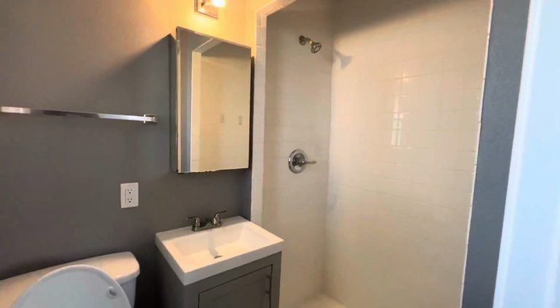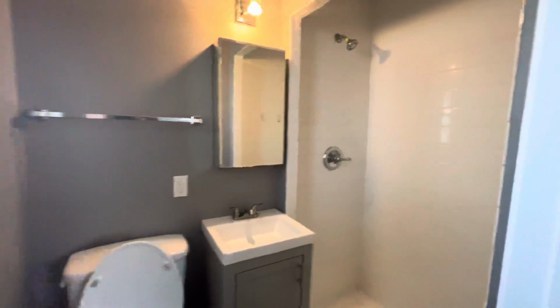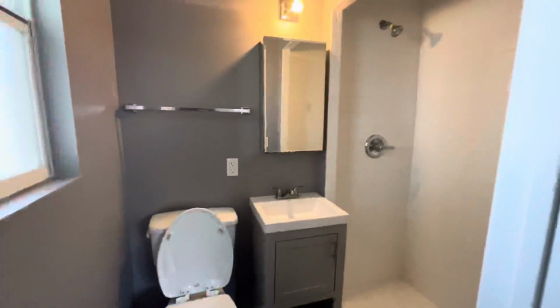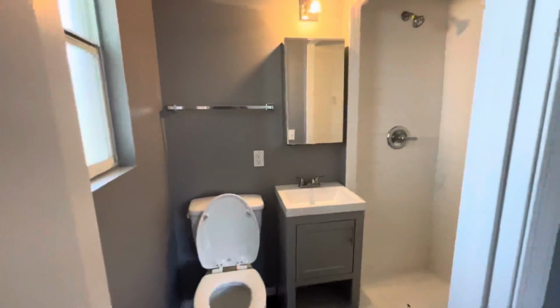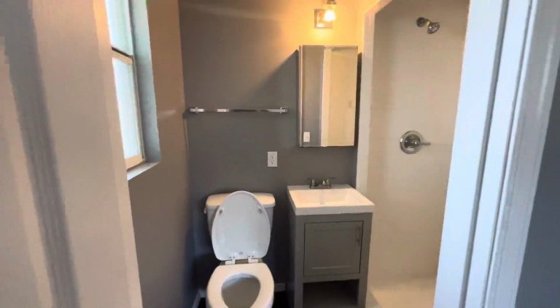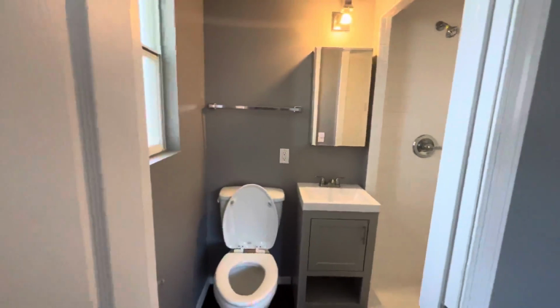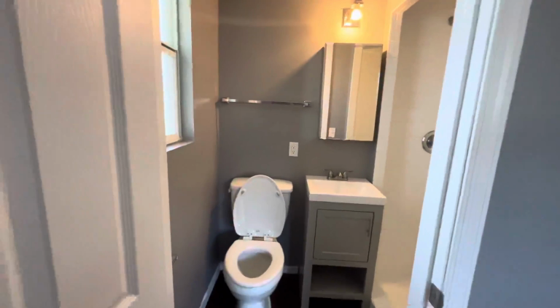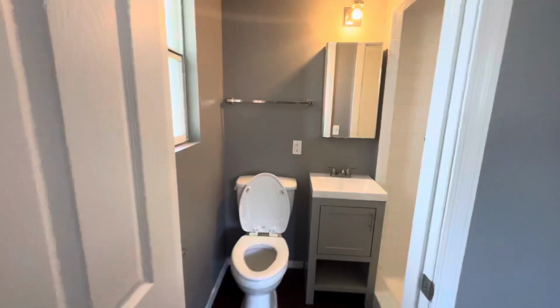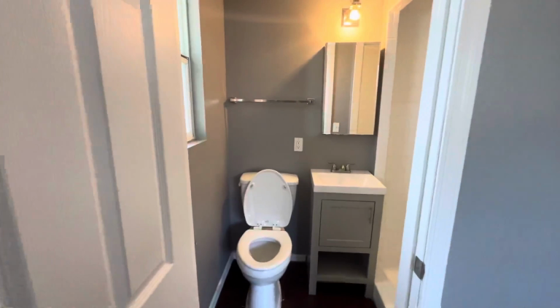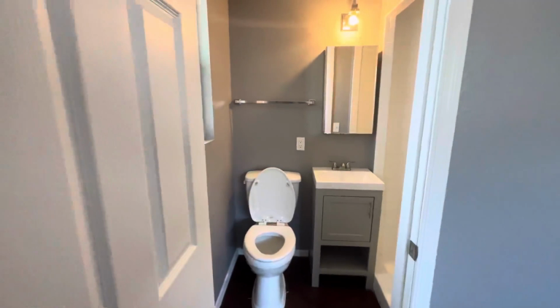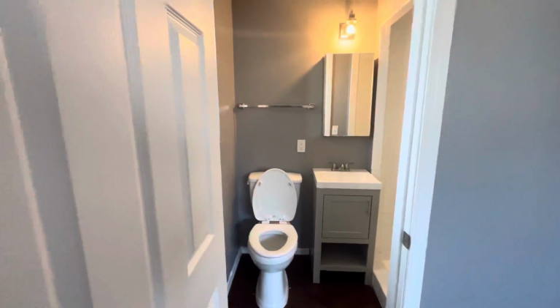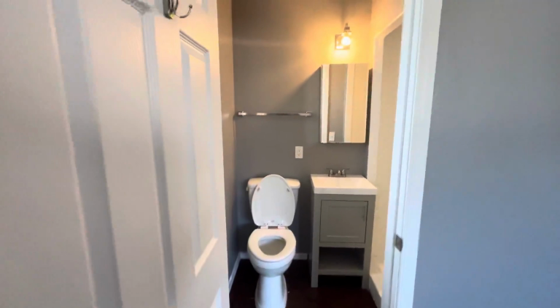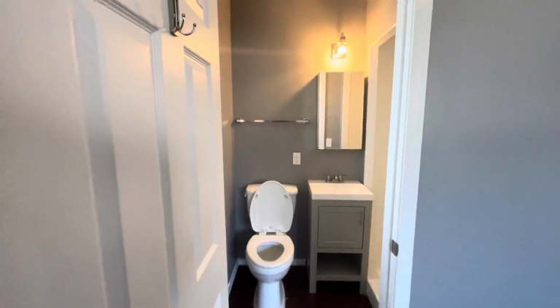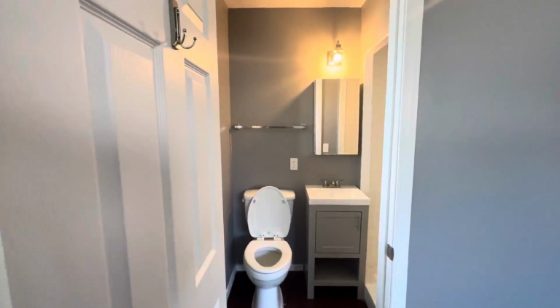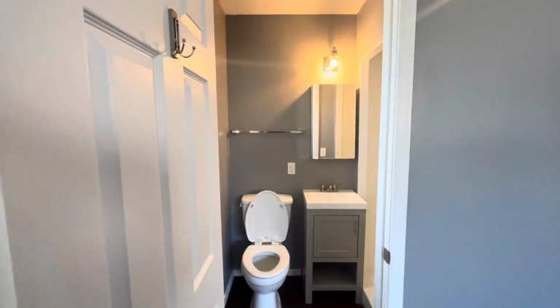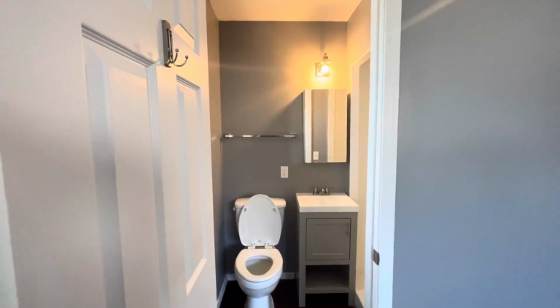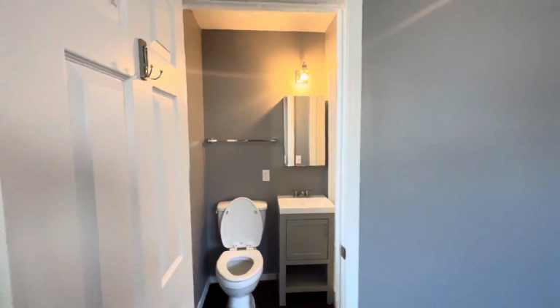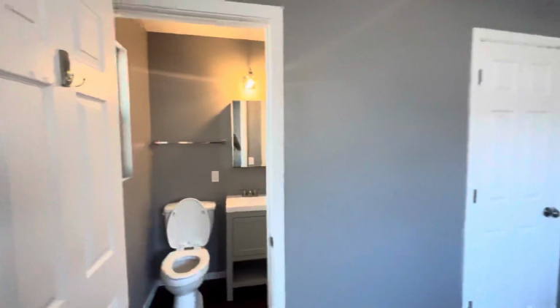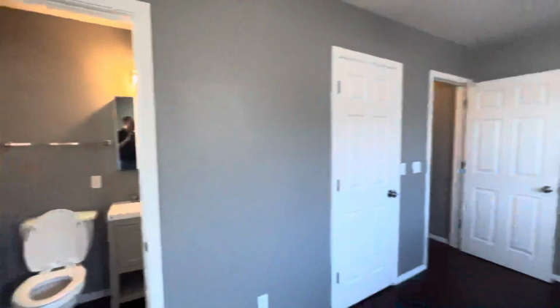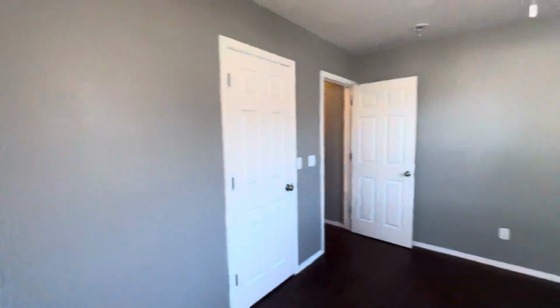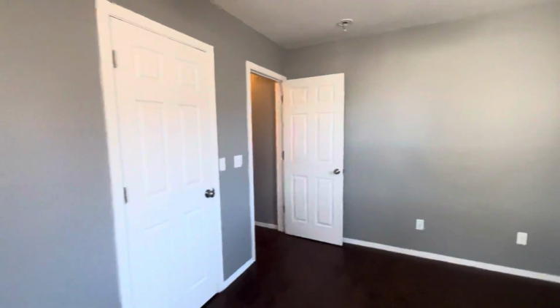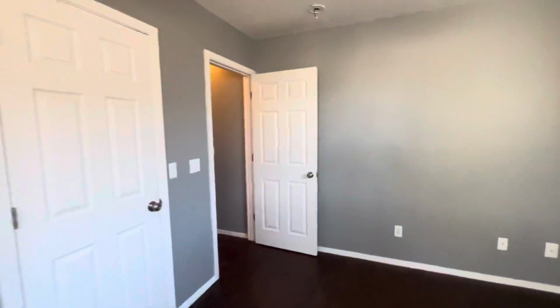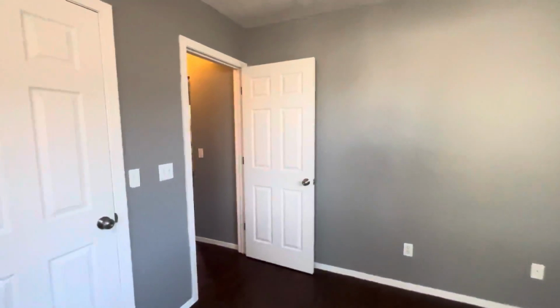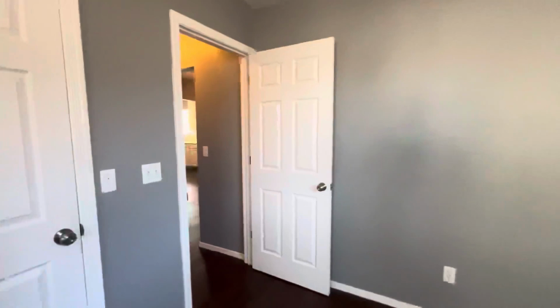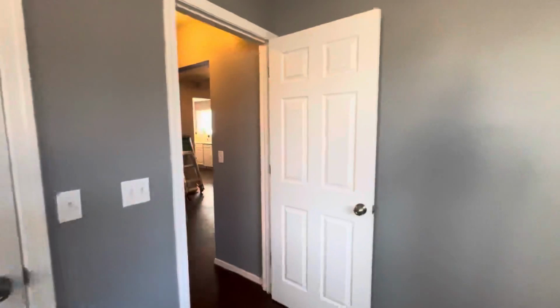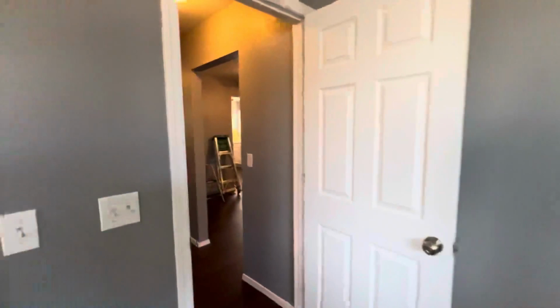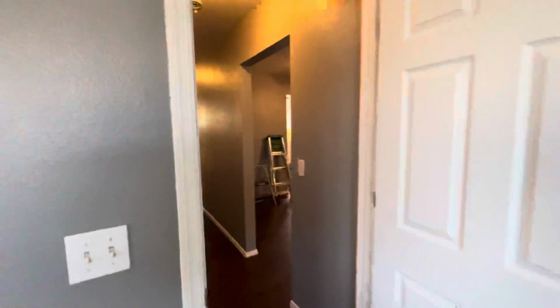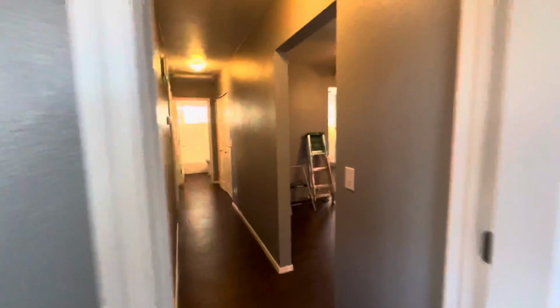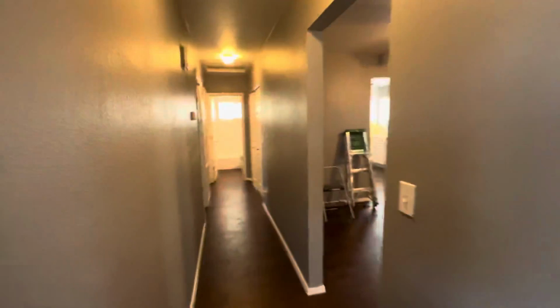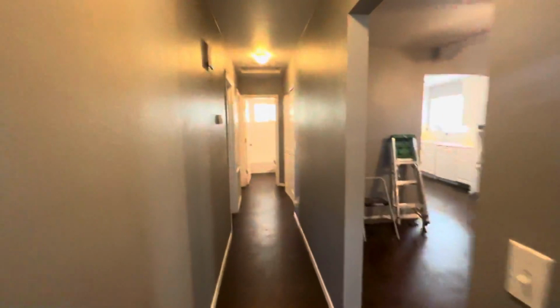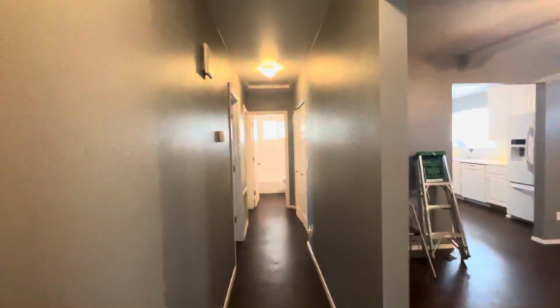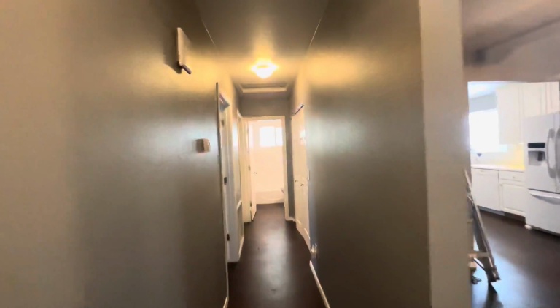In the en suite bathroom, you're going to notice a new vanity and, in all likelihood, a fairly new toilet as well.